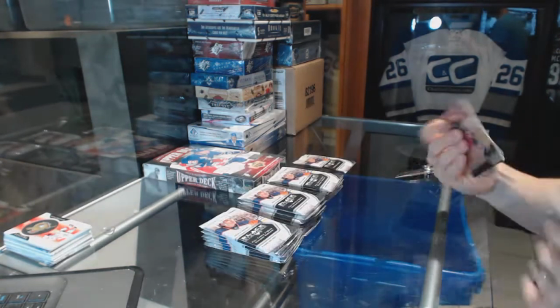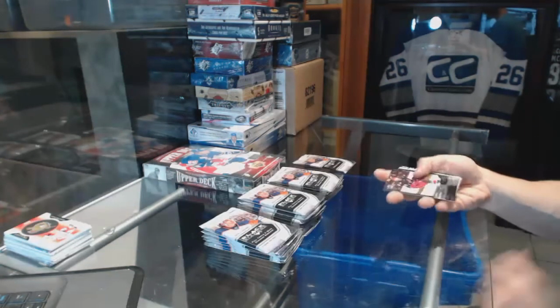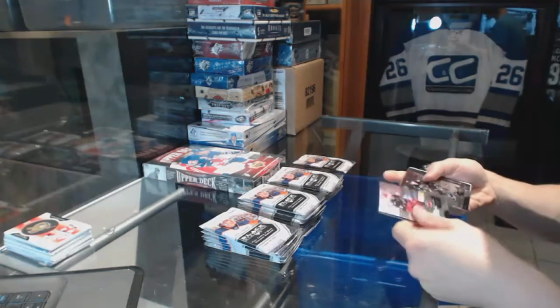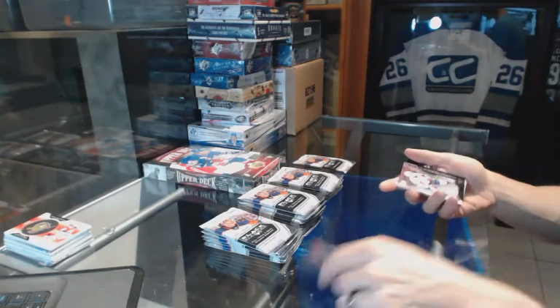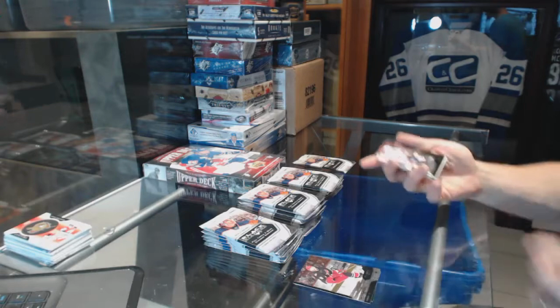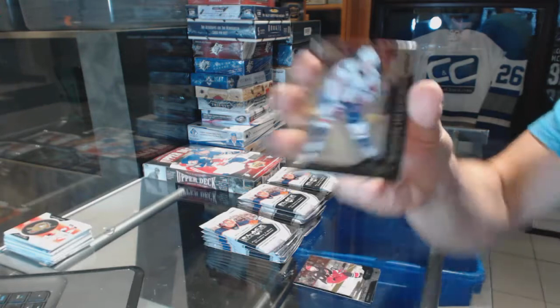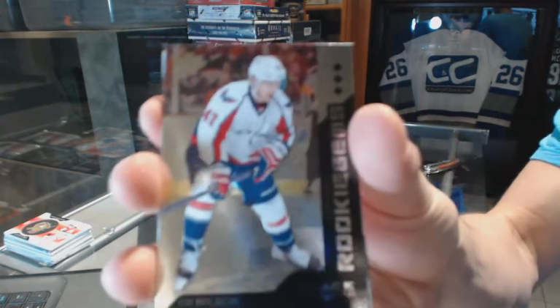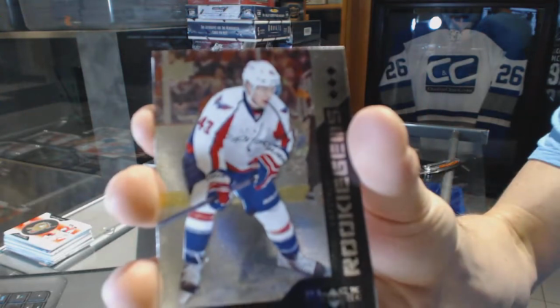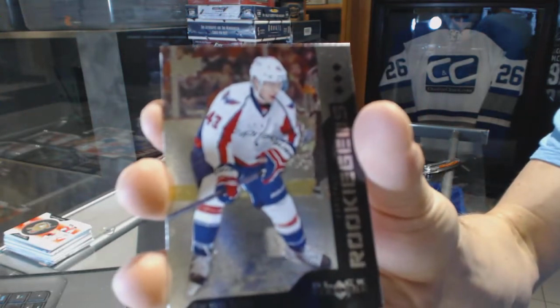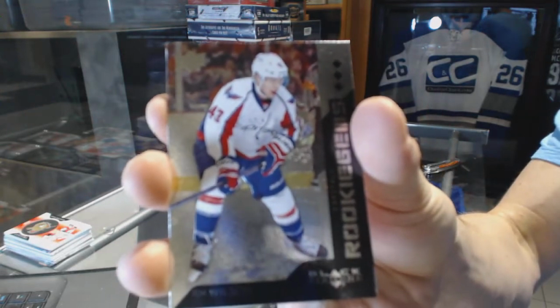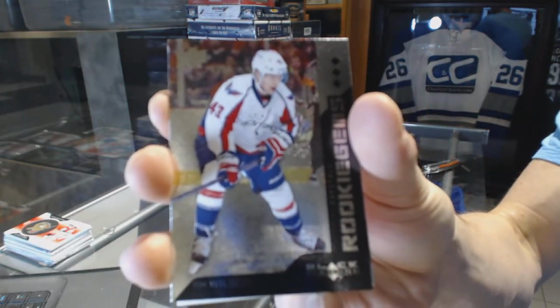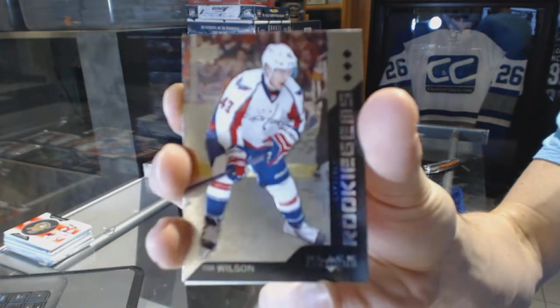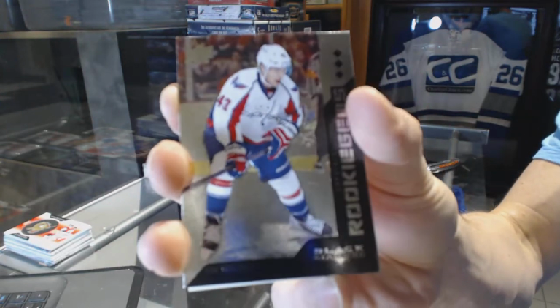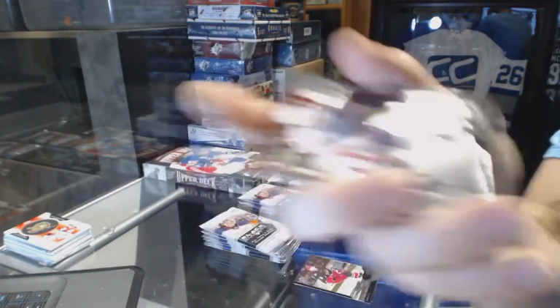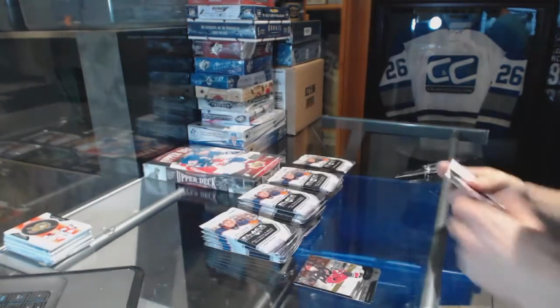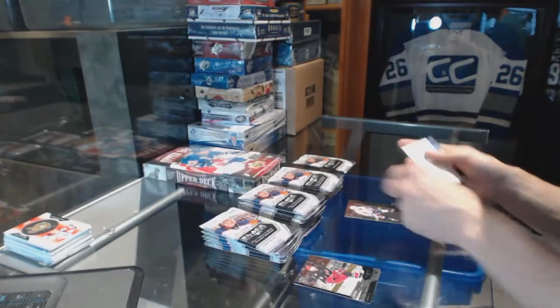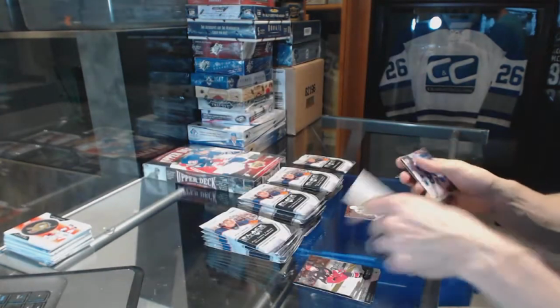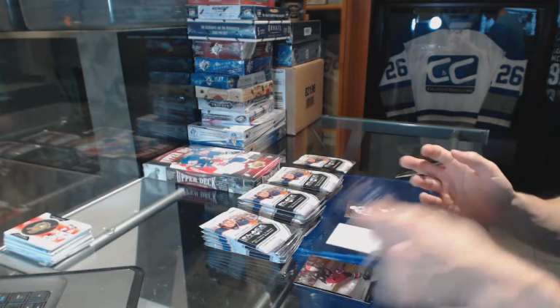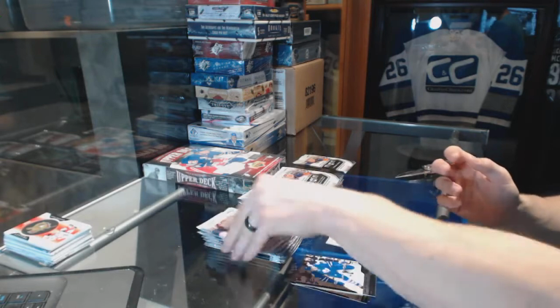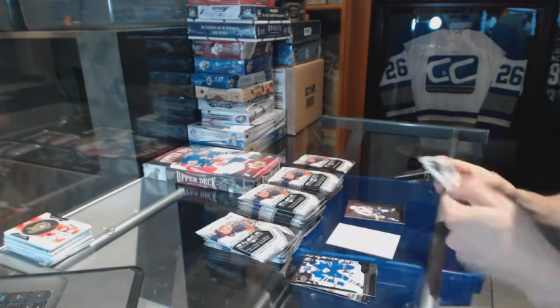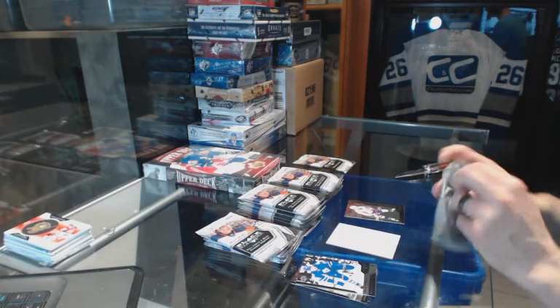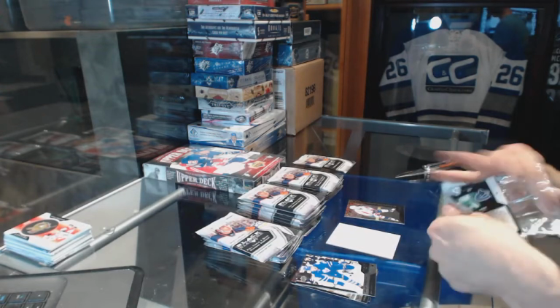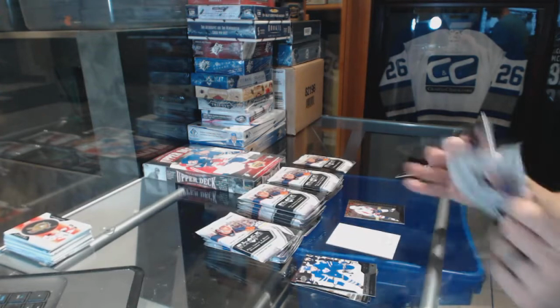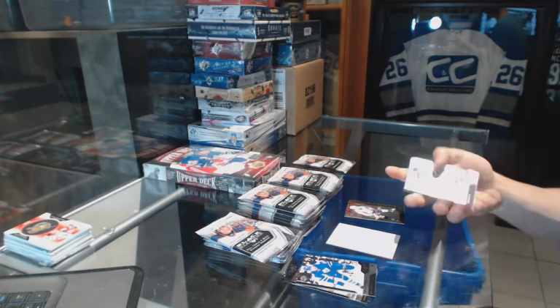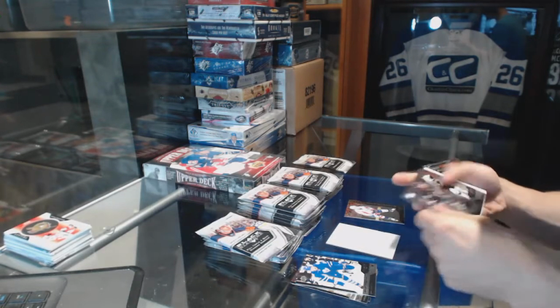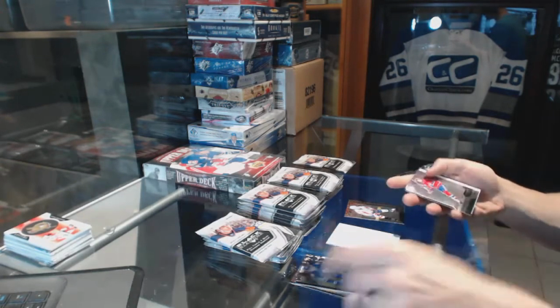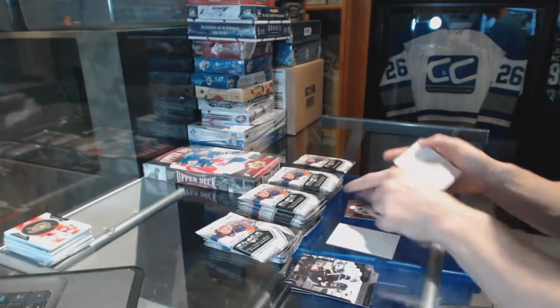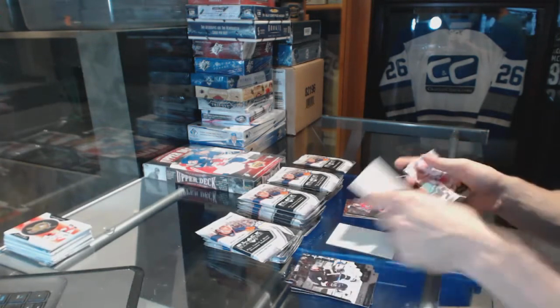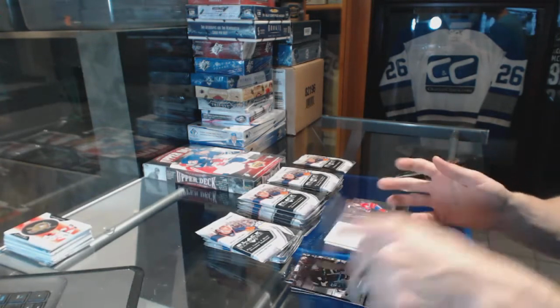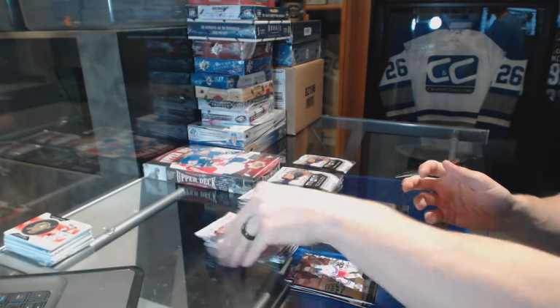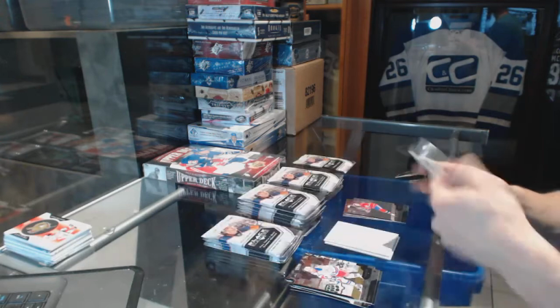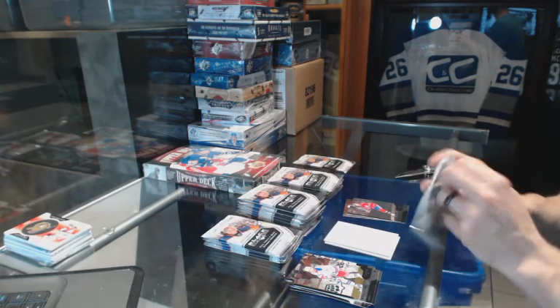We start the Black Diamond with a Triple Diamond rookie for the Washington Capitals, Tom Wilson. Double Diamond for the Canadiens, Larry Robinson.